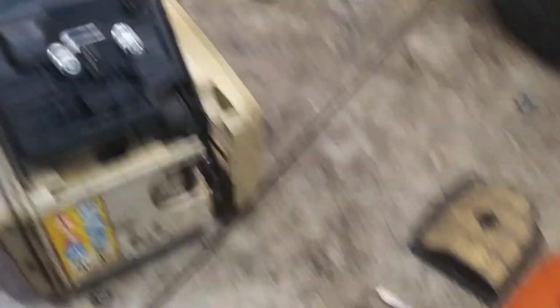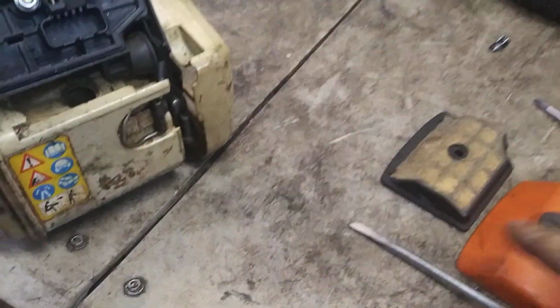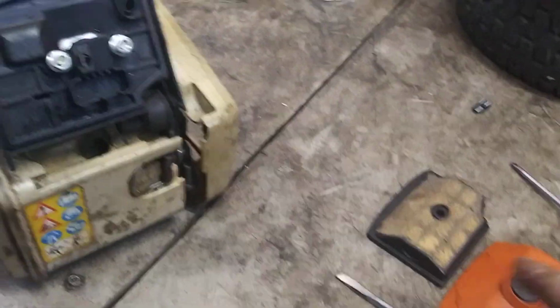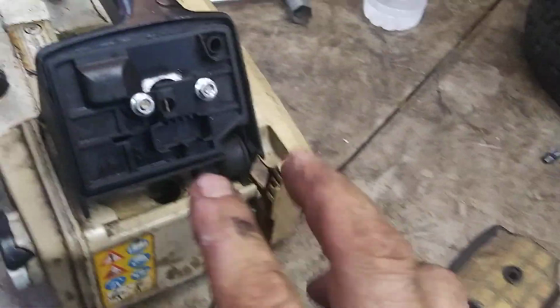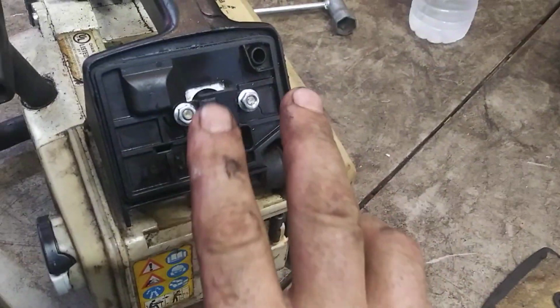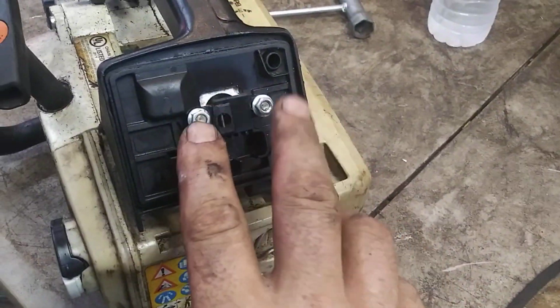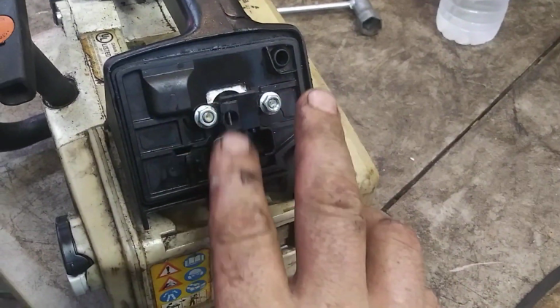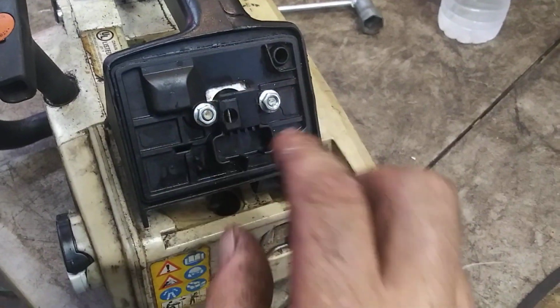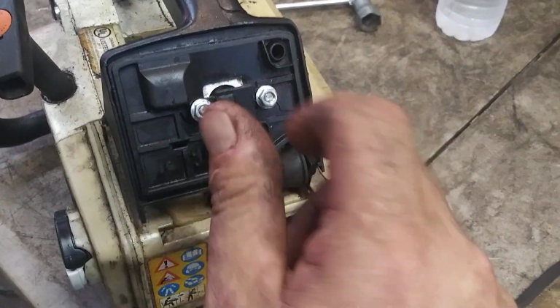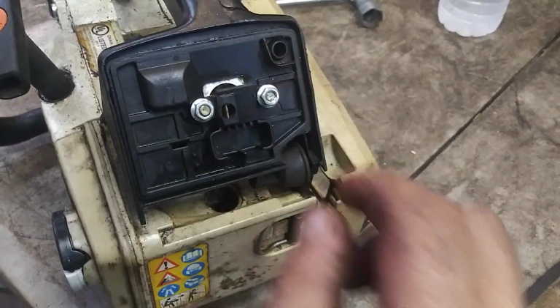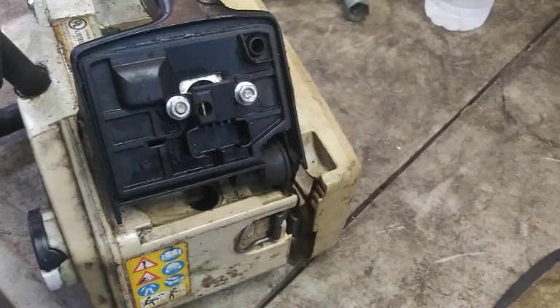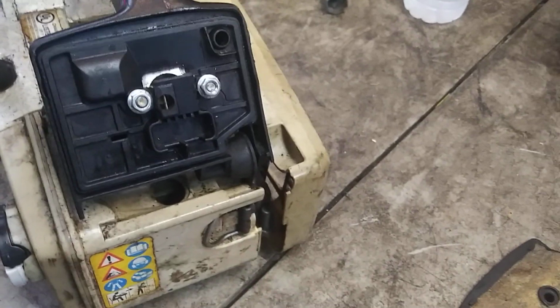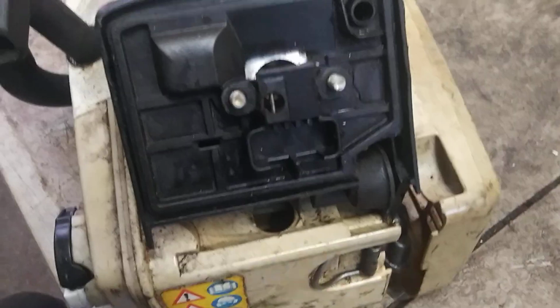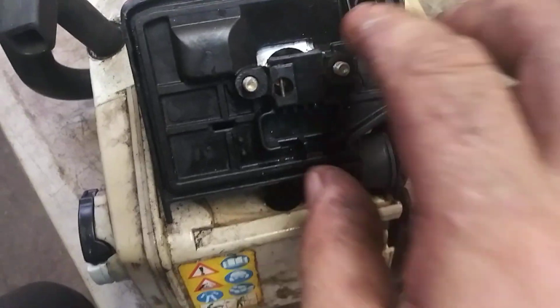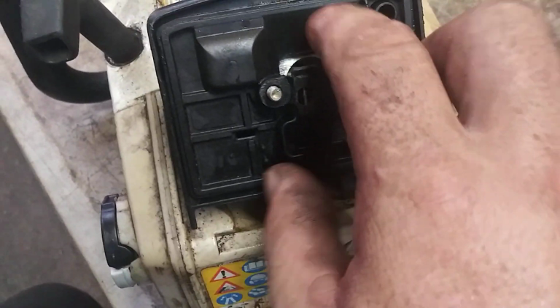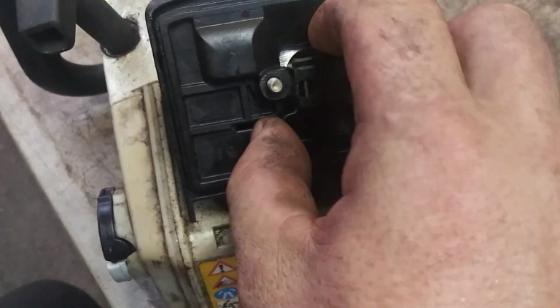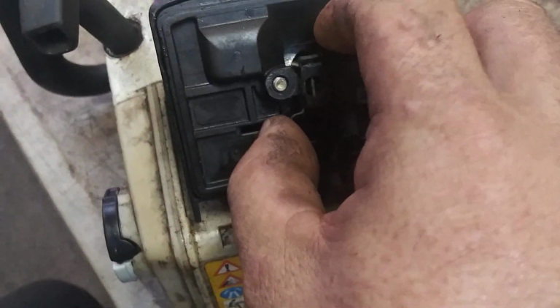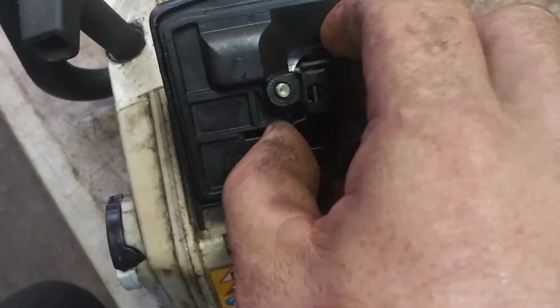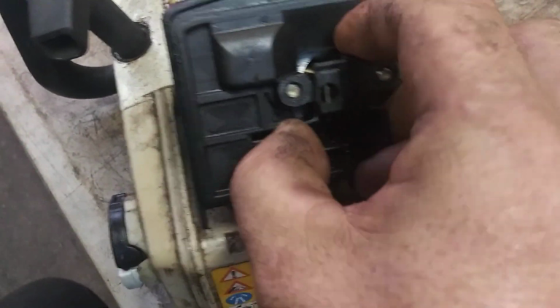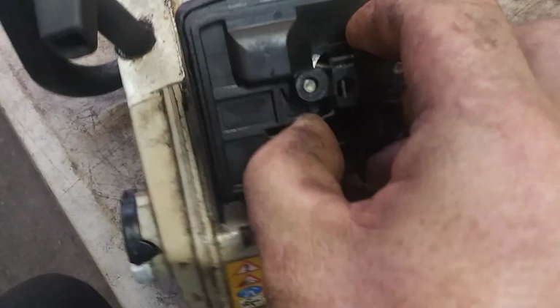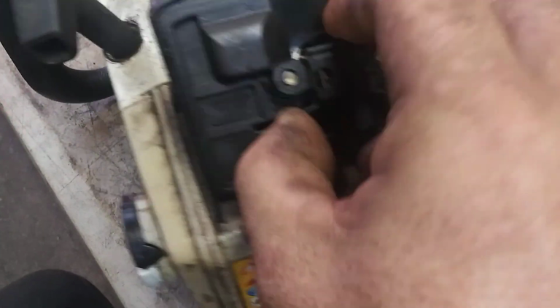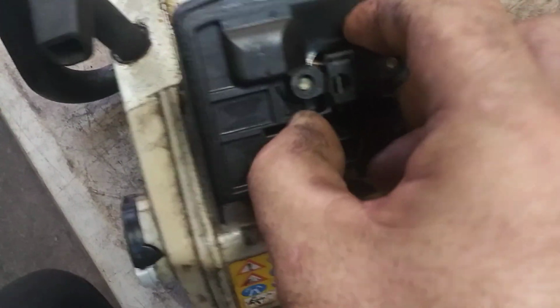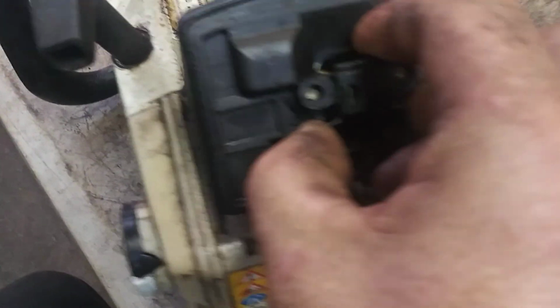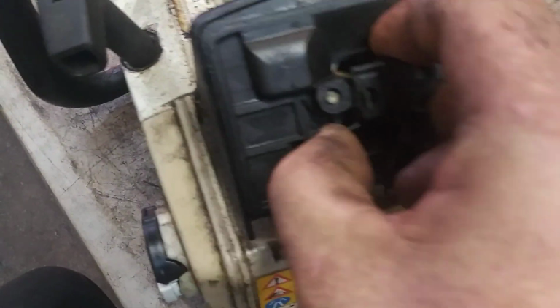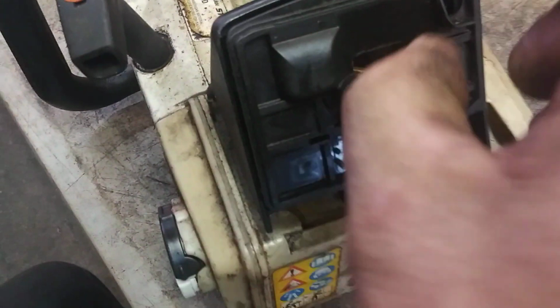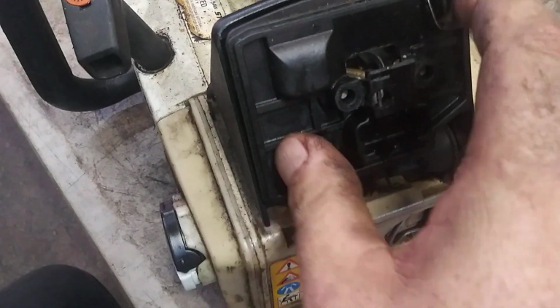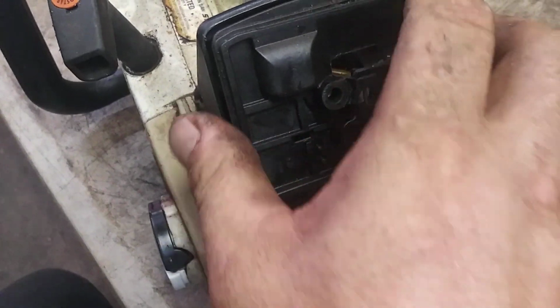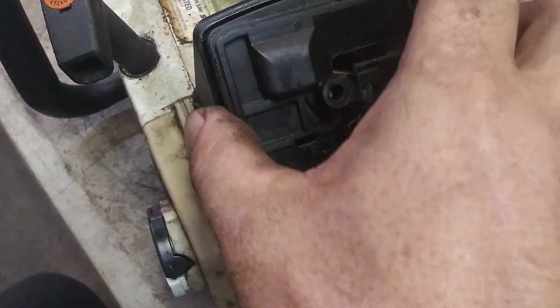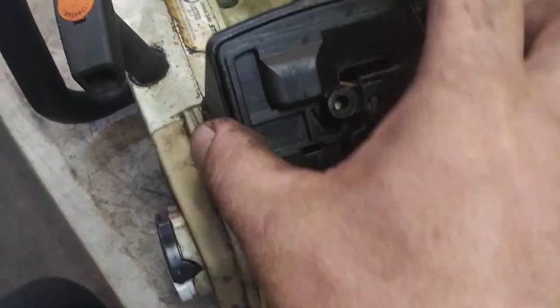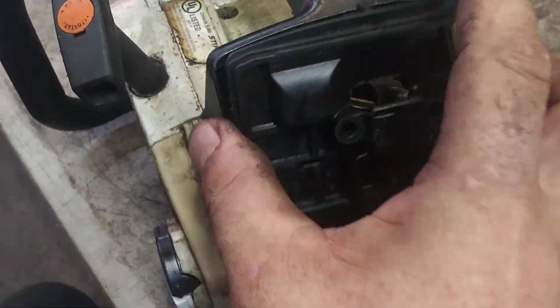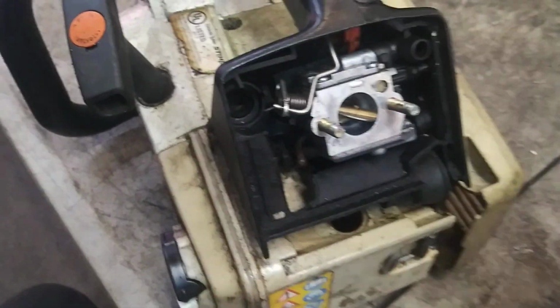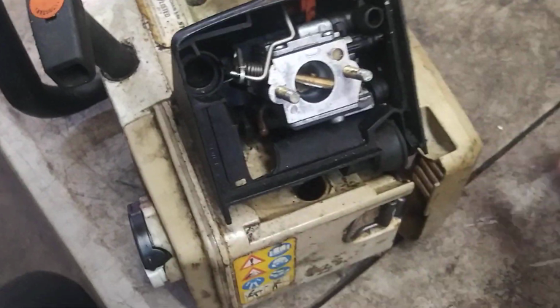Now you've got the air filter off. There are two 8-millimeter bolts — pop them out. This should pull straight out. It might be a little stiff, so you may have to give it some help.